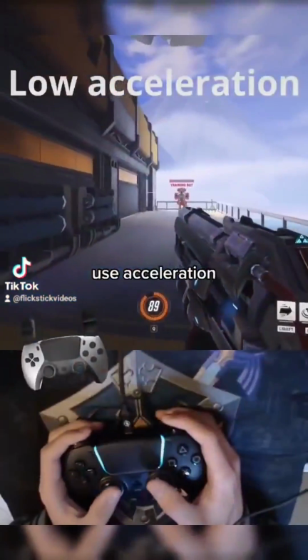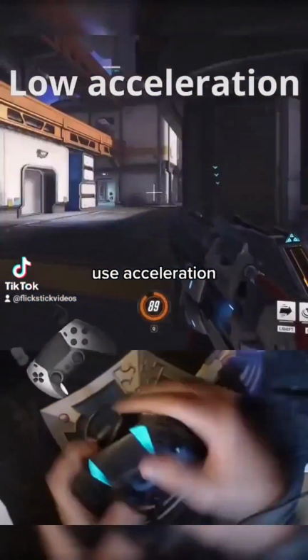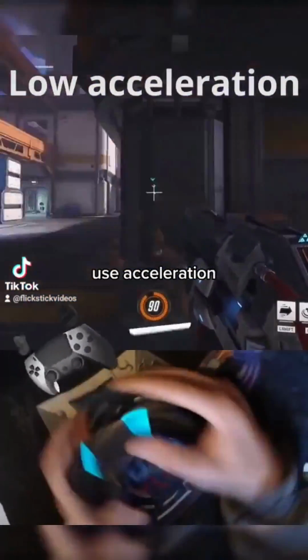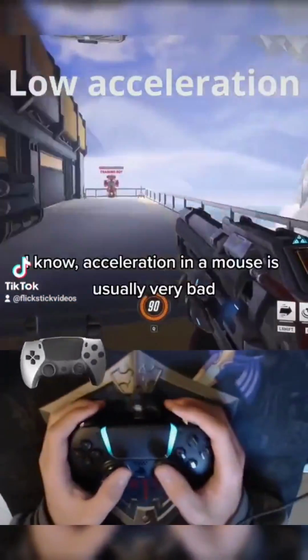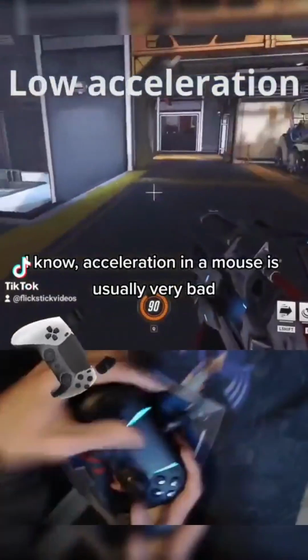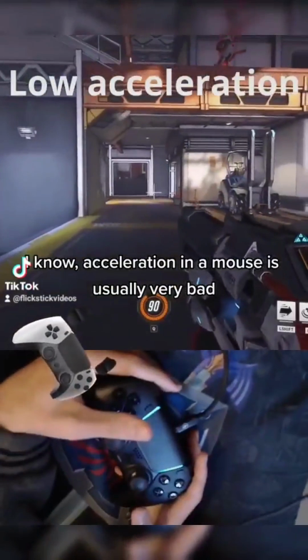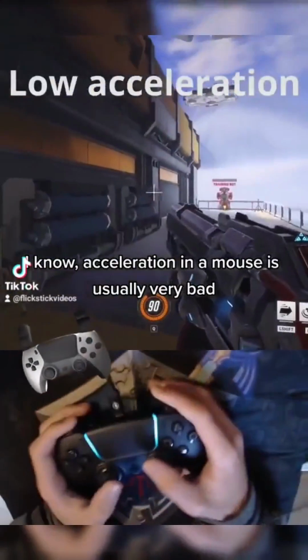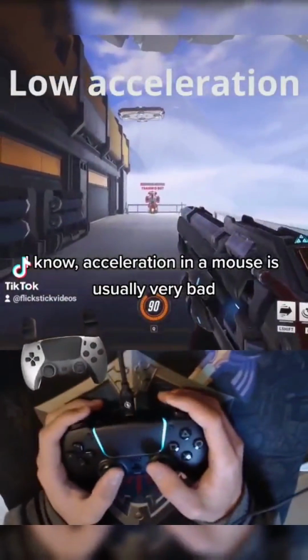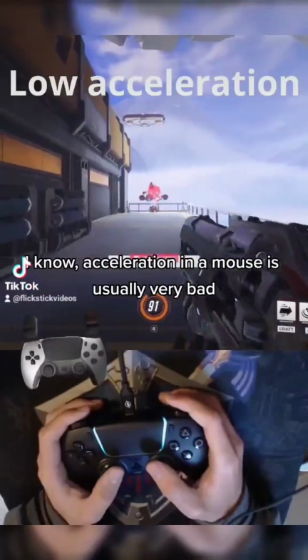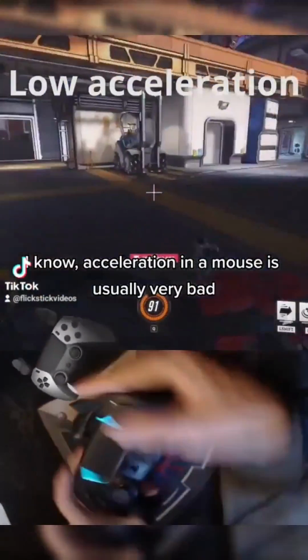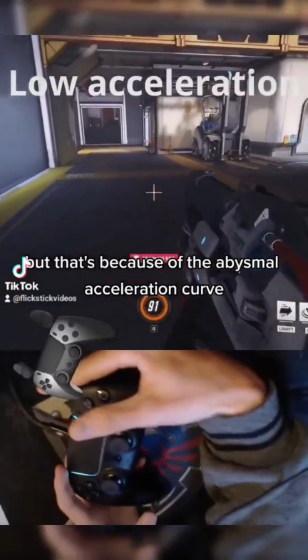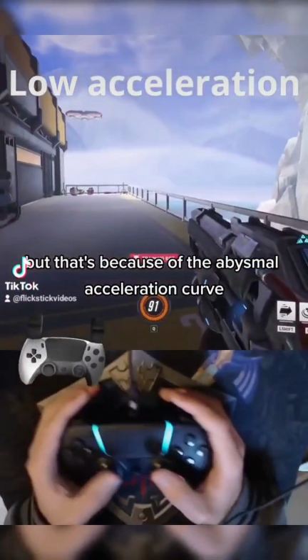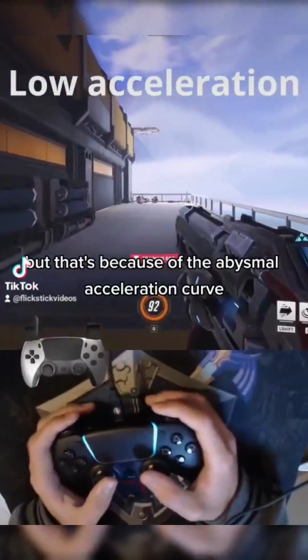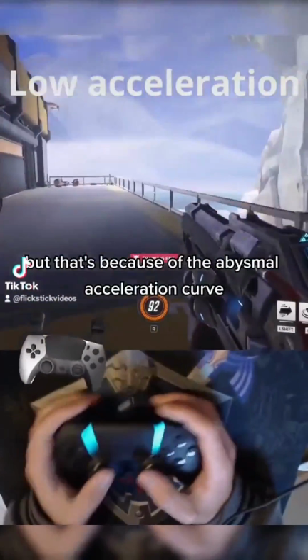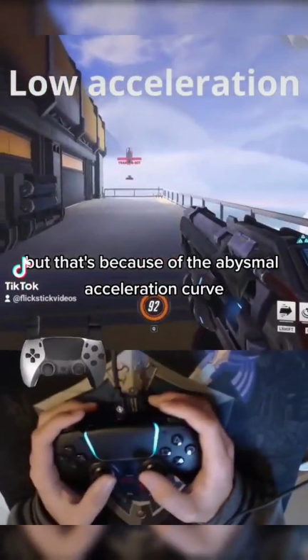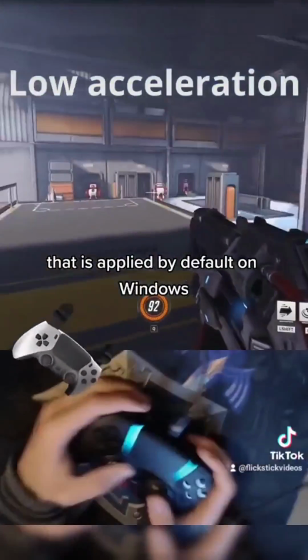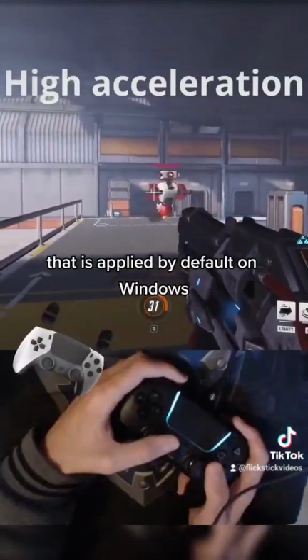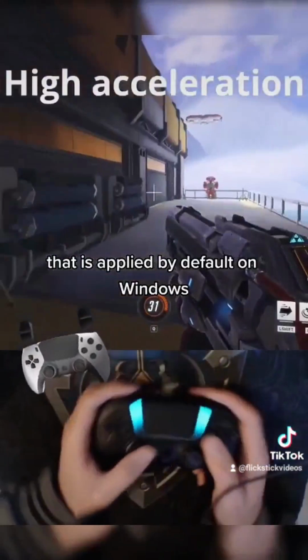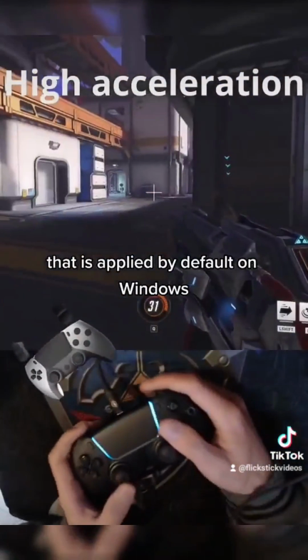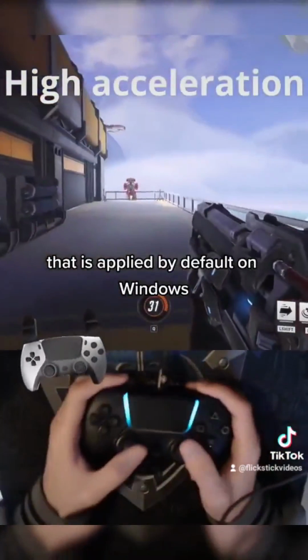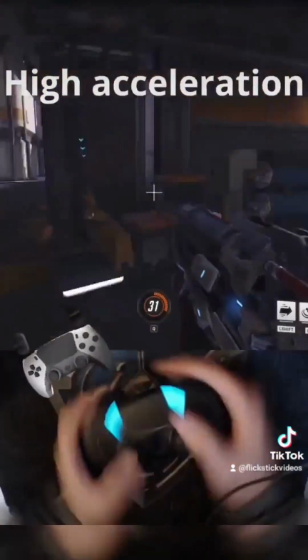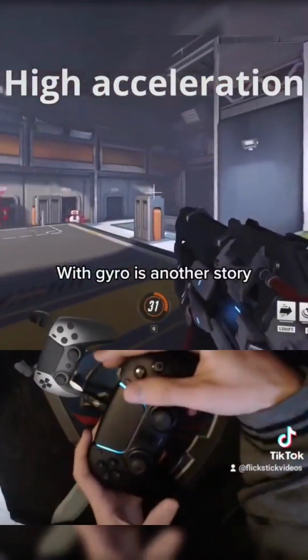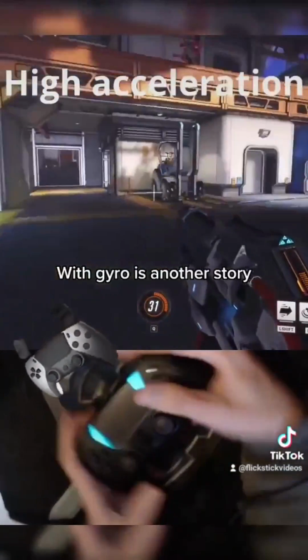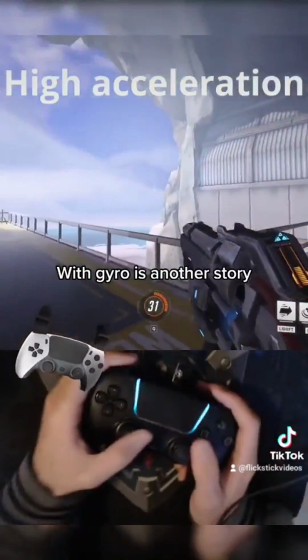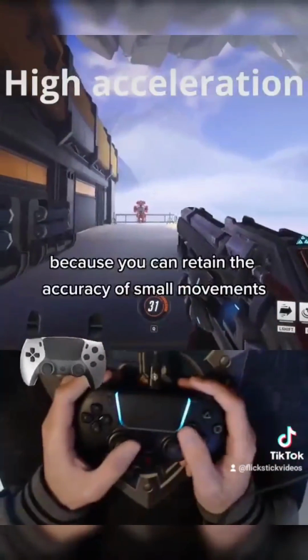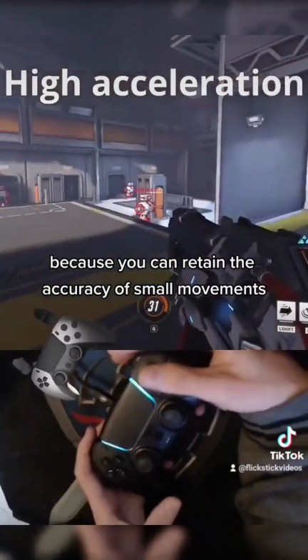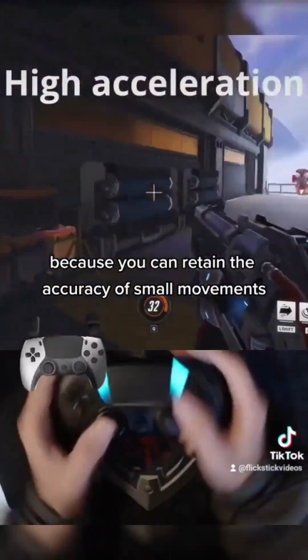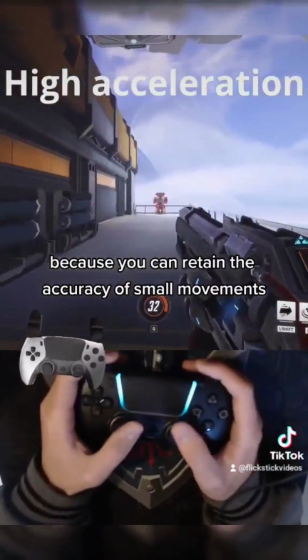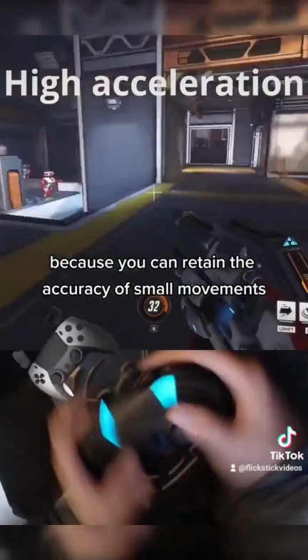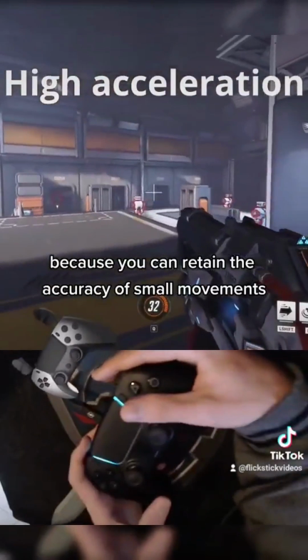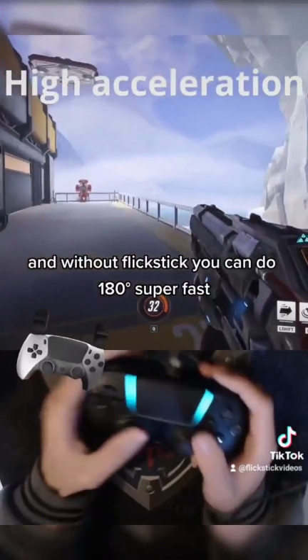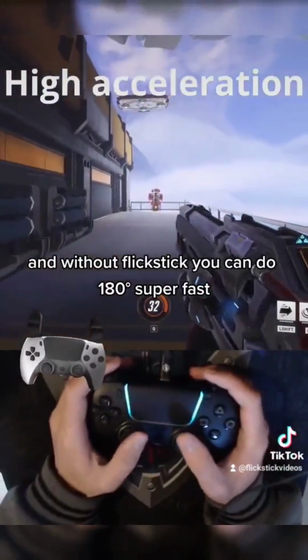Use acceleration. I know, acceleration in a mouse is usually very bad, but that's because of the abysmal acceleration curve that is applied by default on Windows. With gyro, it's another story, because you can rethink the accuracy of small movements, and without flick stick, you can do 180s super fast.